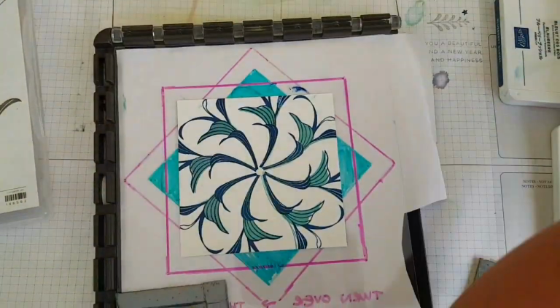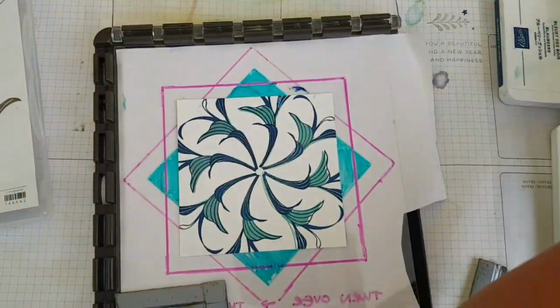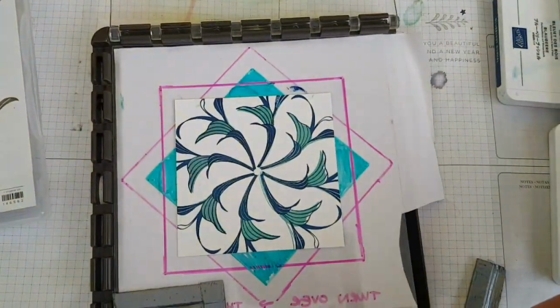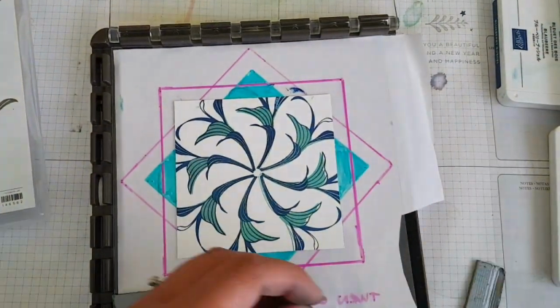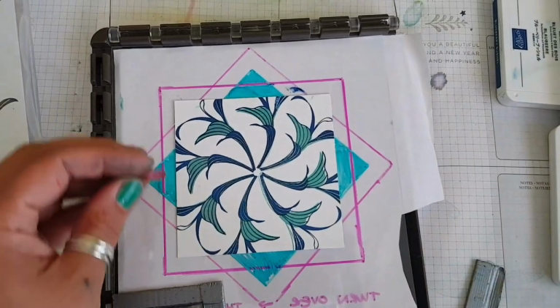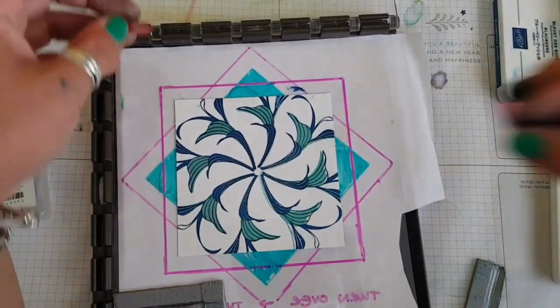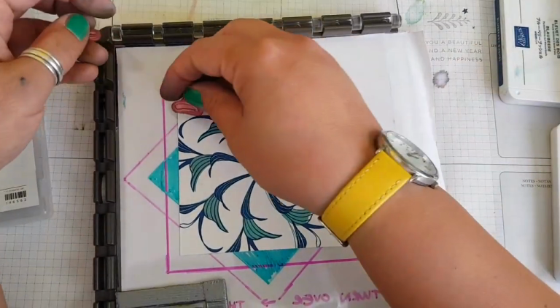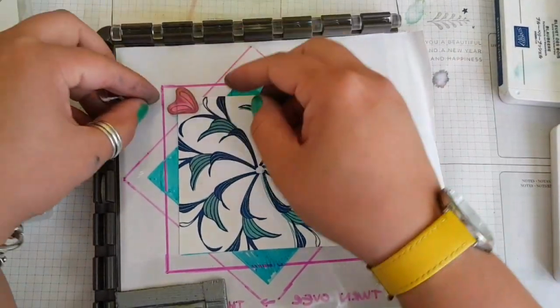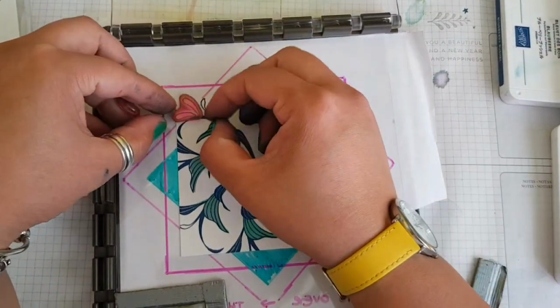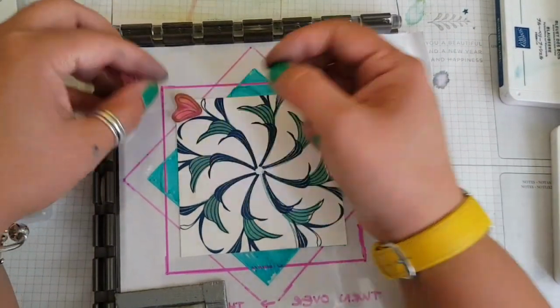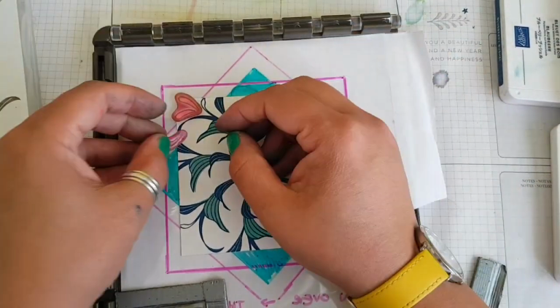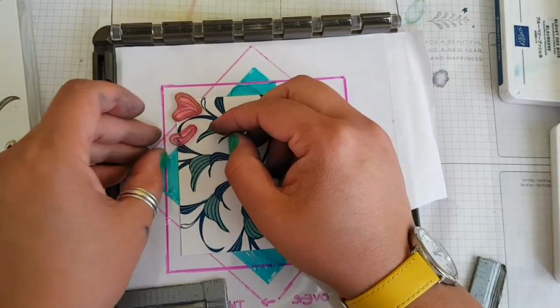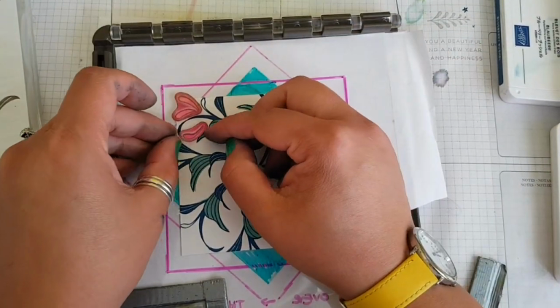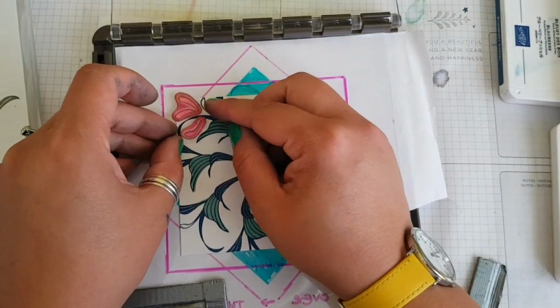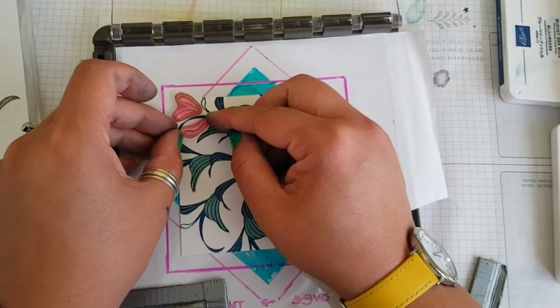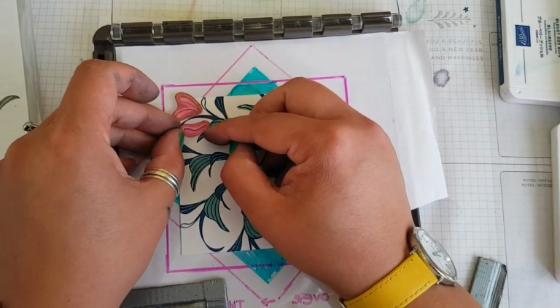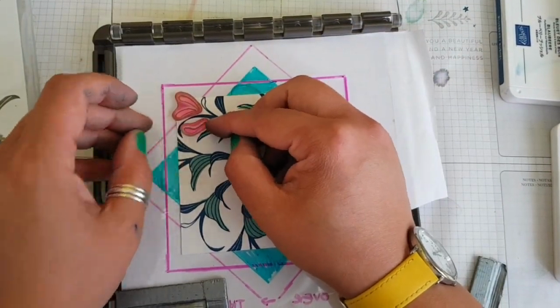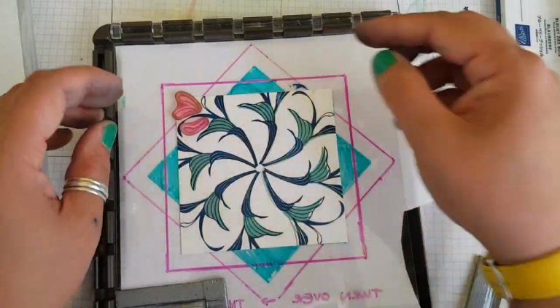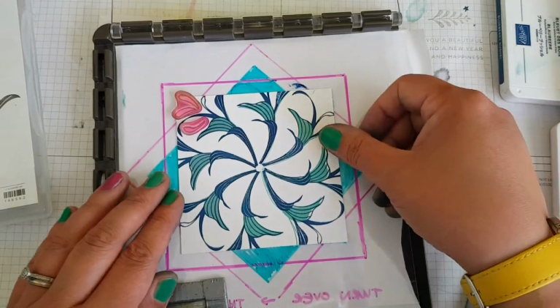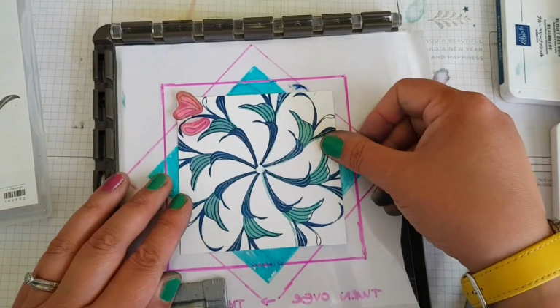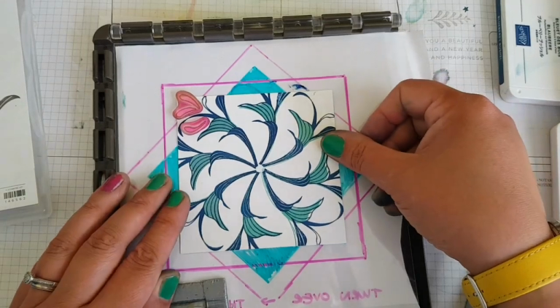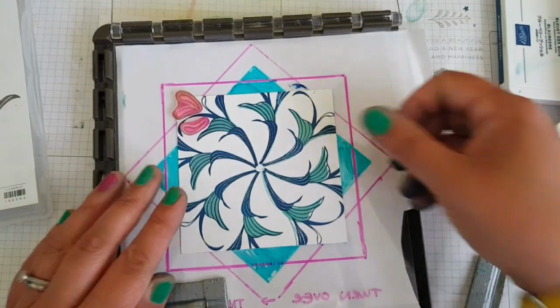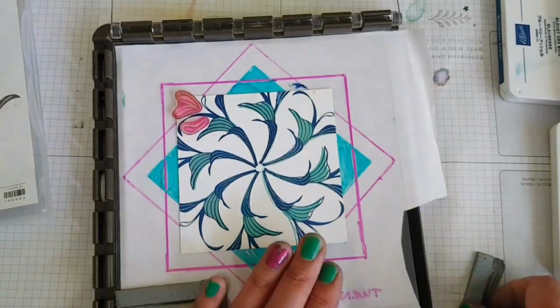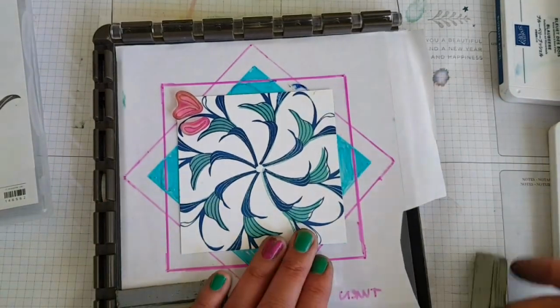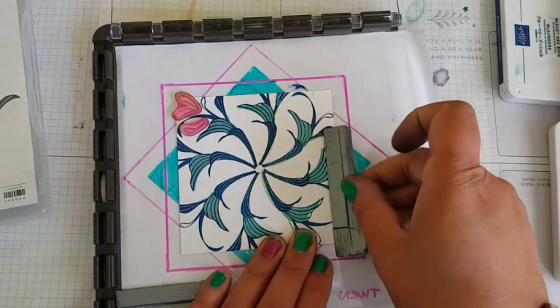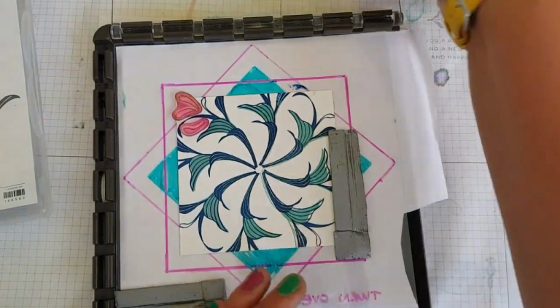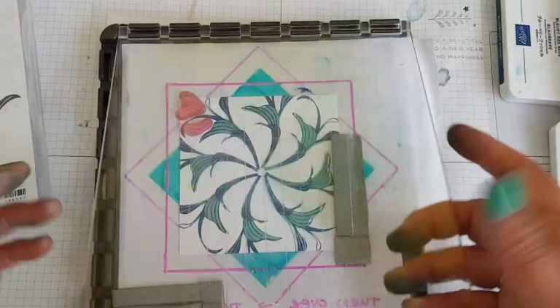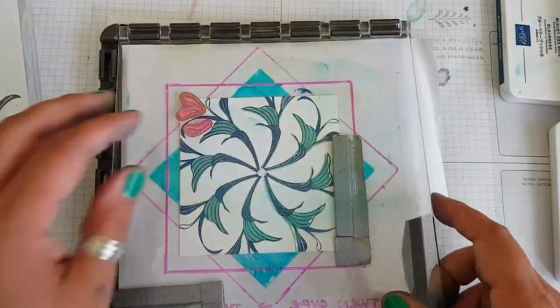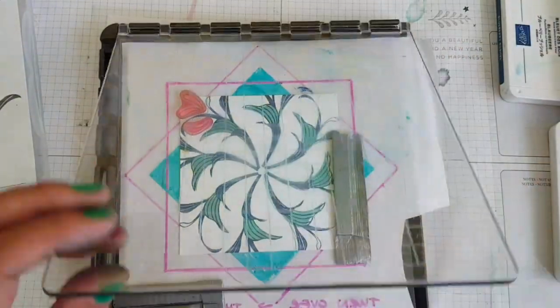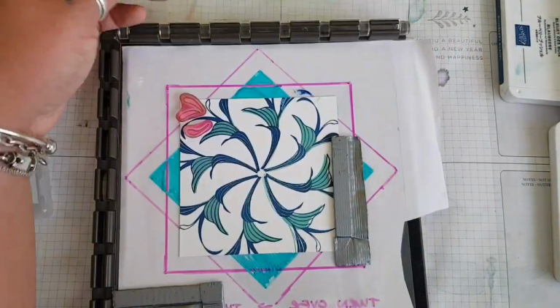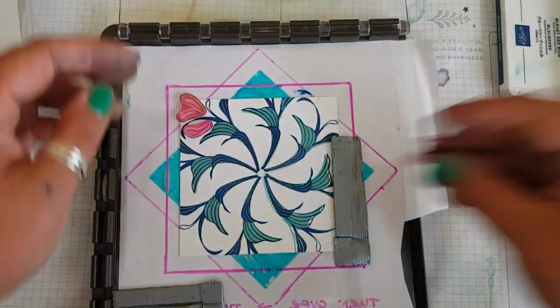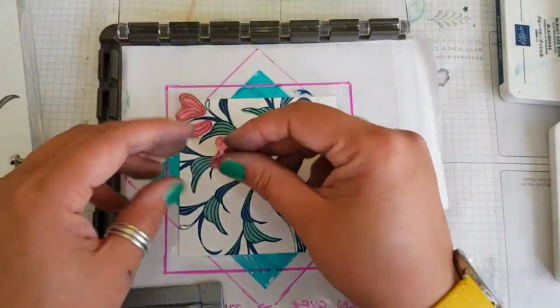Just use the chamois to clean off any inky bits. Then going in with the smaller pieces of stamp, and I decided I would also add the heart shapes in the centre.